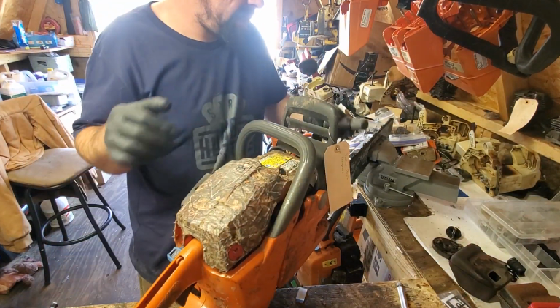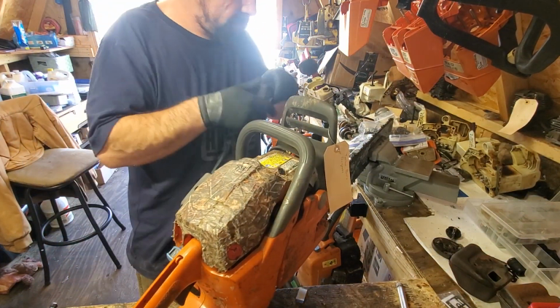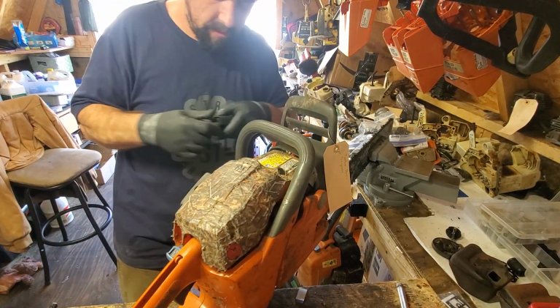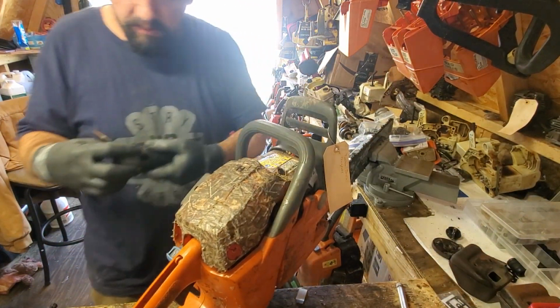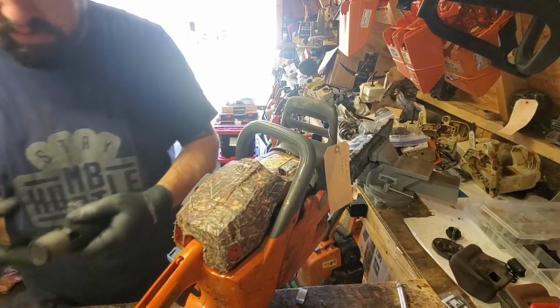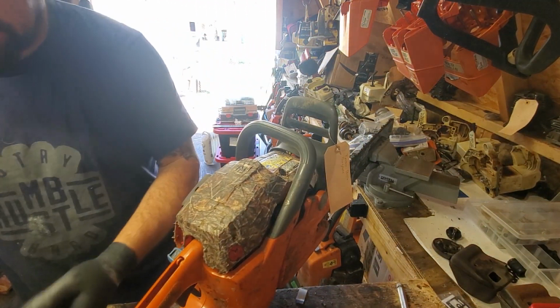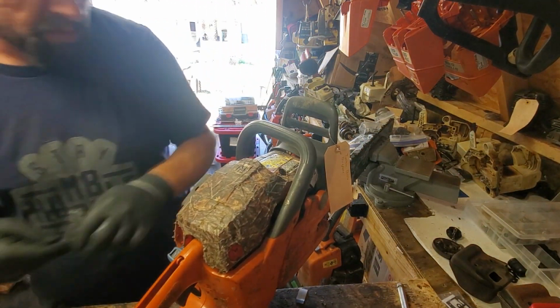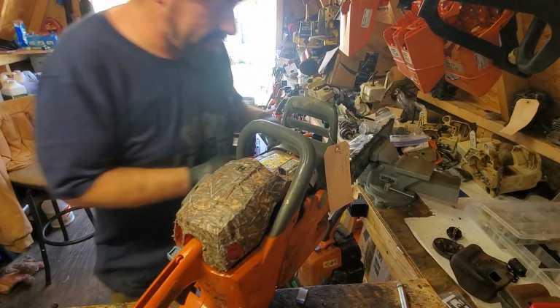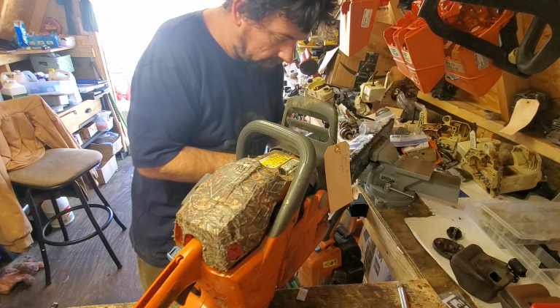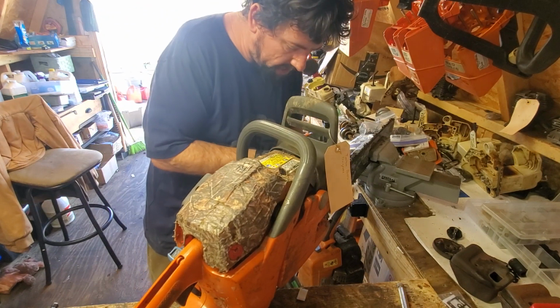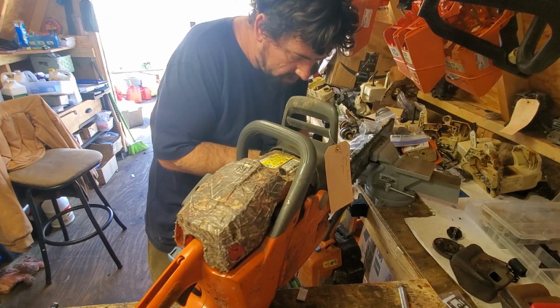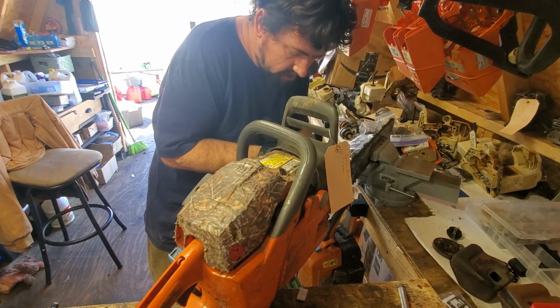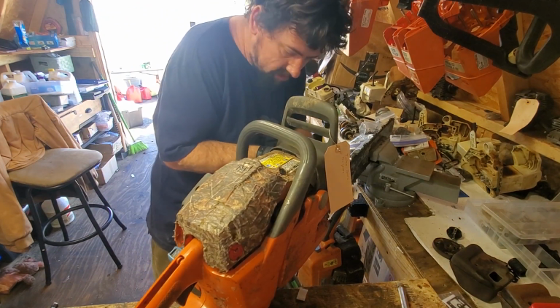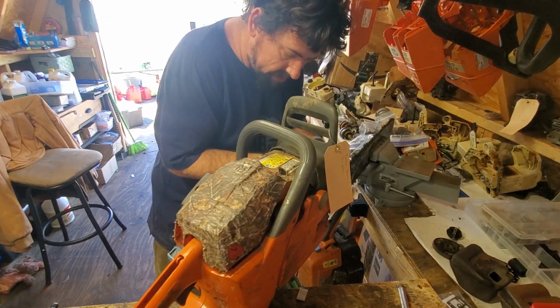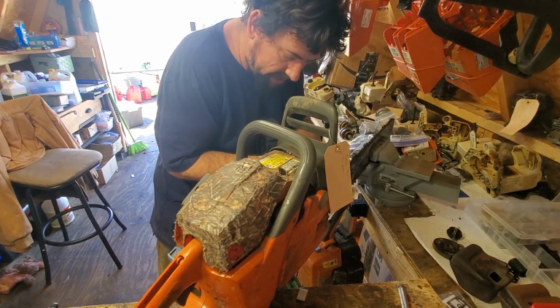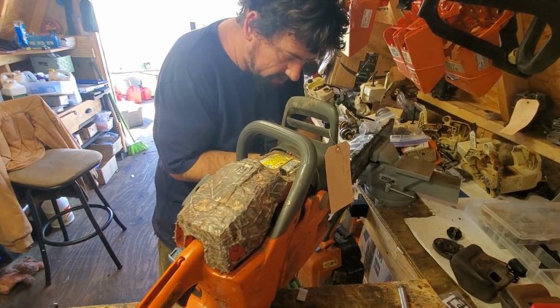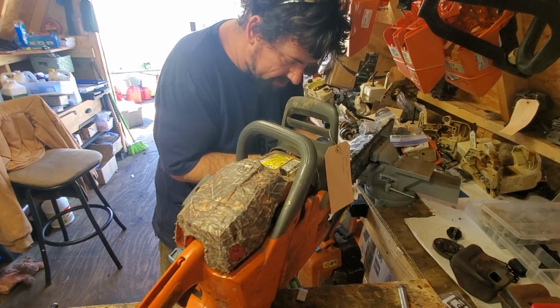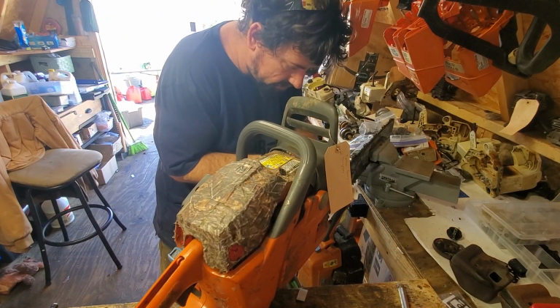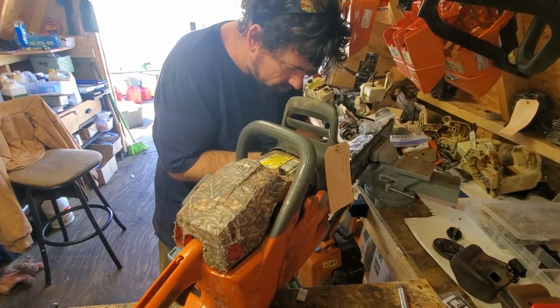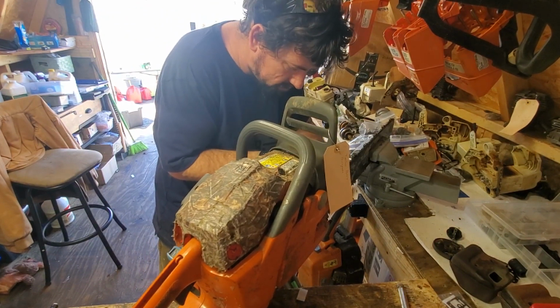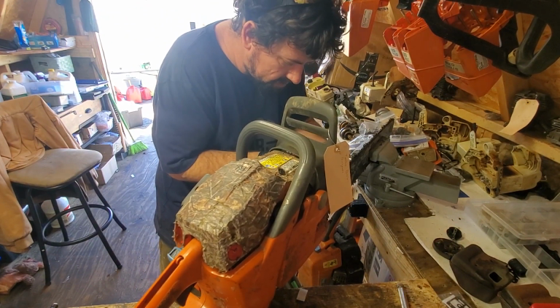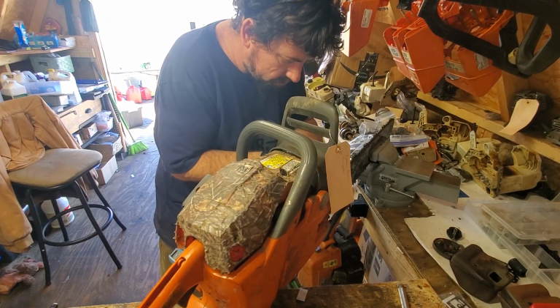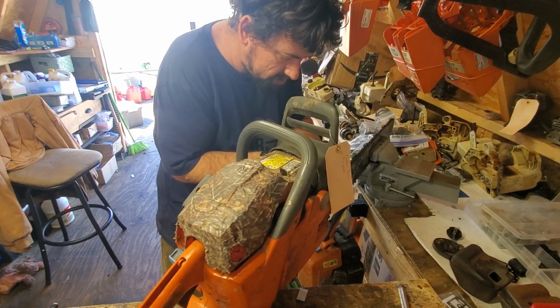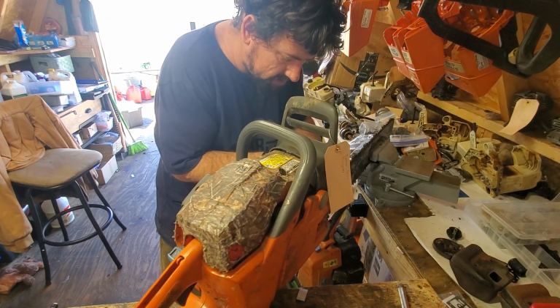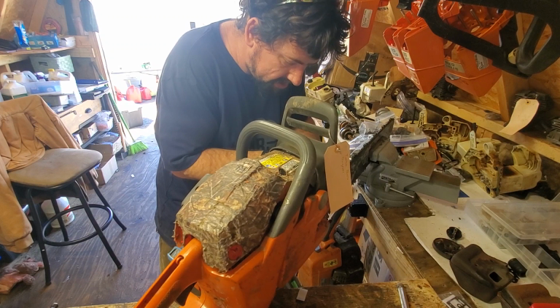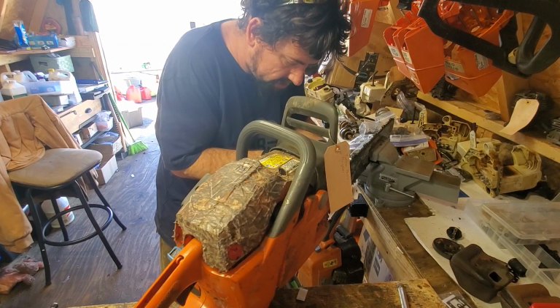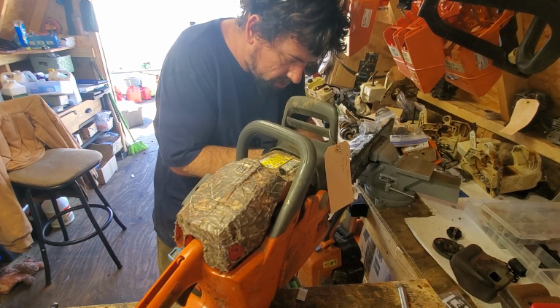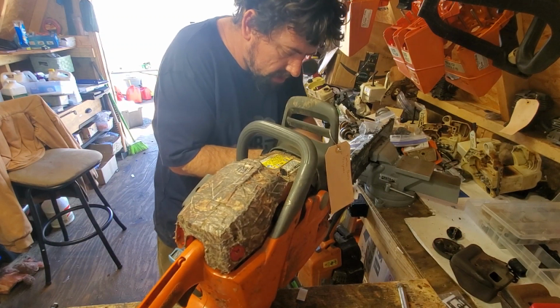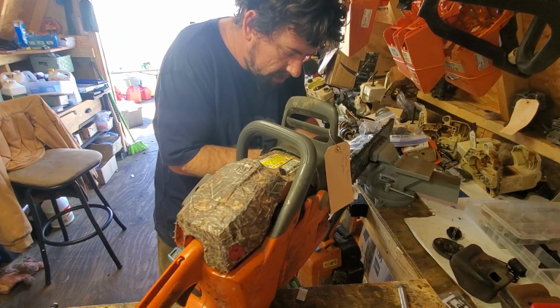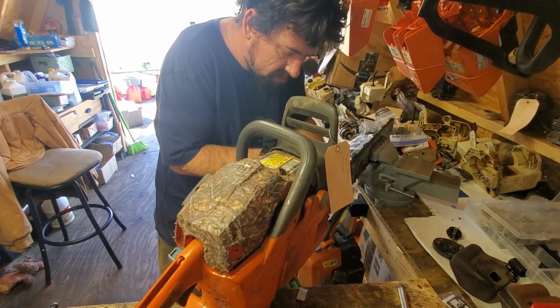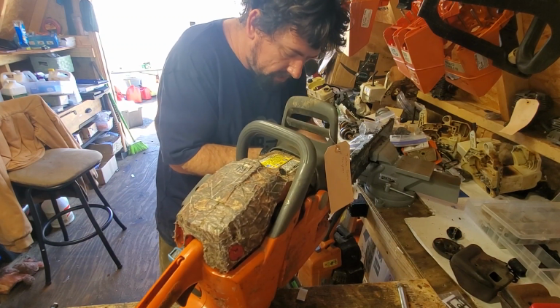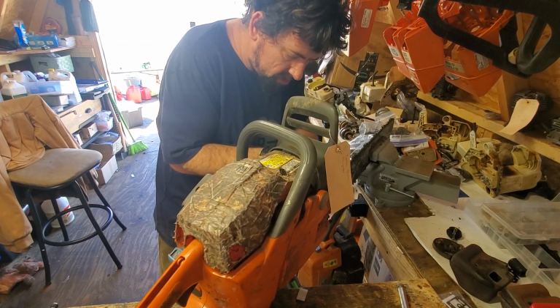Now that we've got the muffler off, let's get this big gaudy handle out of the way. Chainsaw Redeemer can't find the right set of screwdrivers he wants because he doesn't like sitting at the computer to order them and wants to buy them in person, but nobody has them.